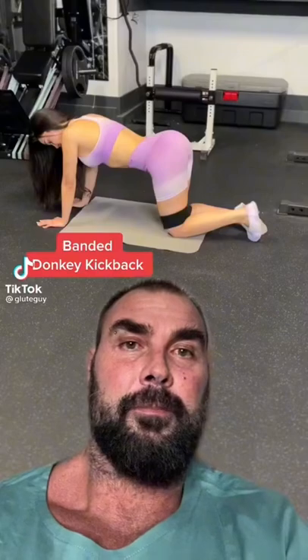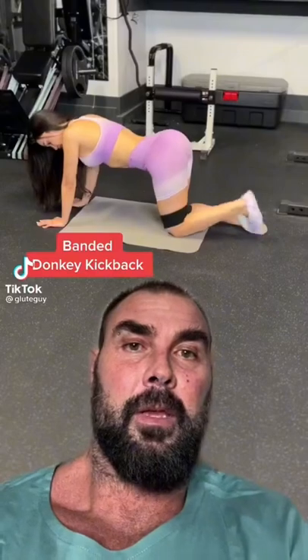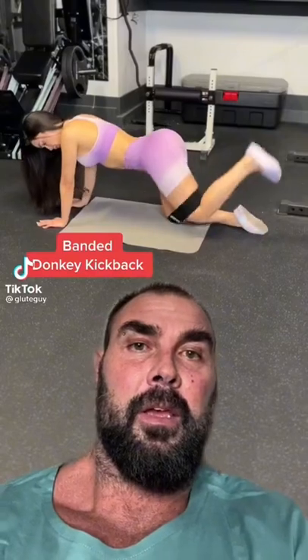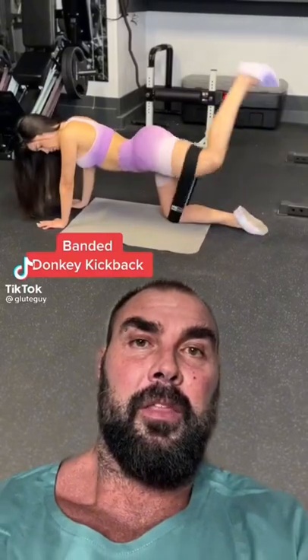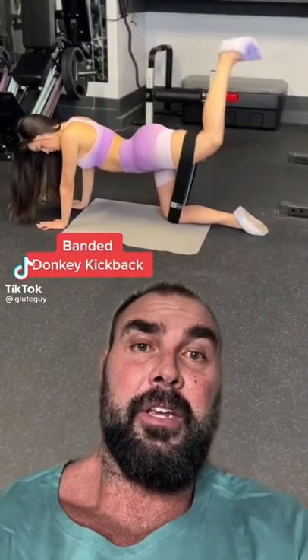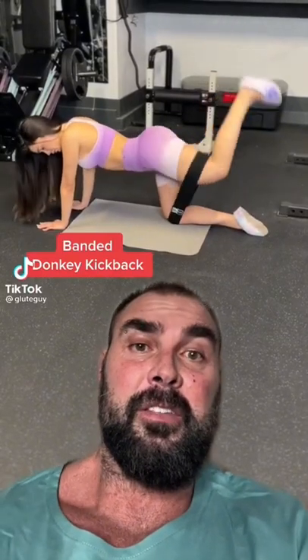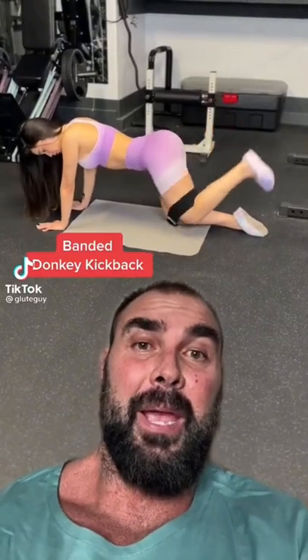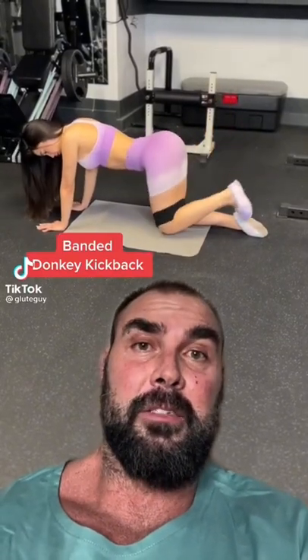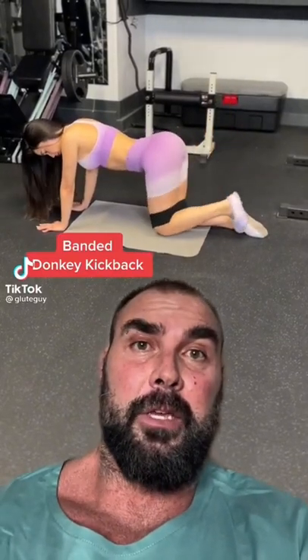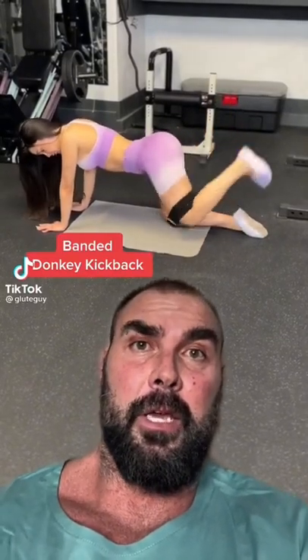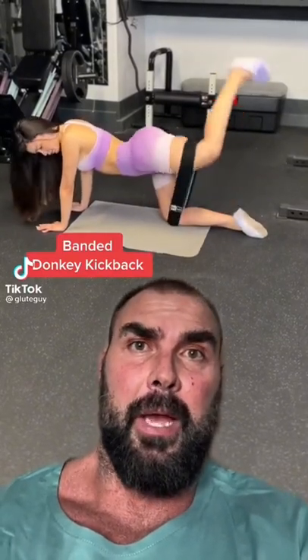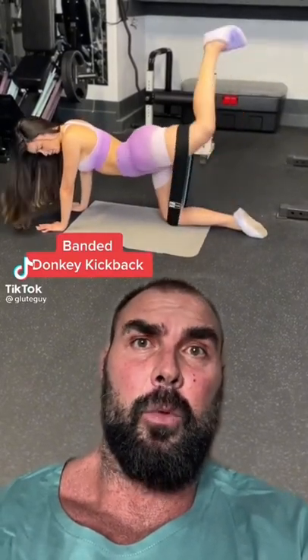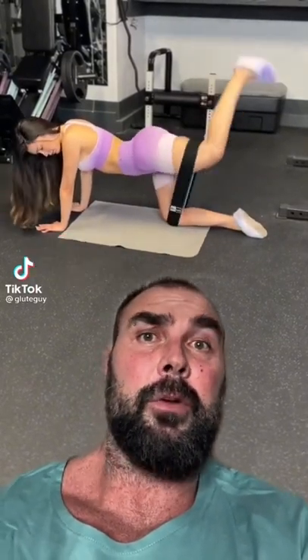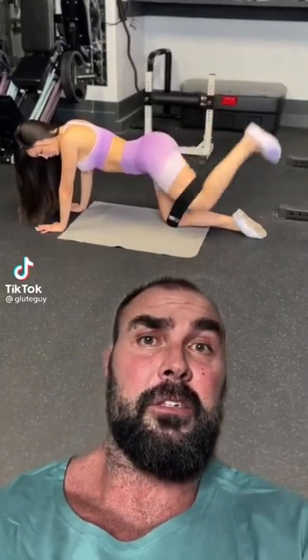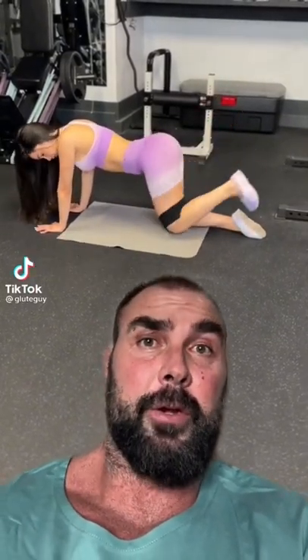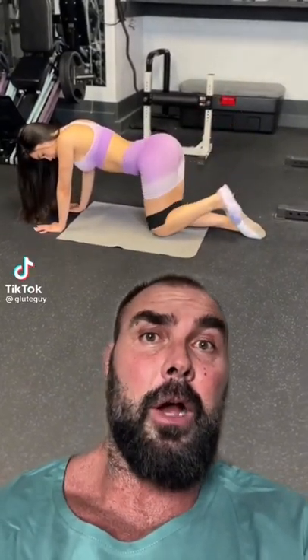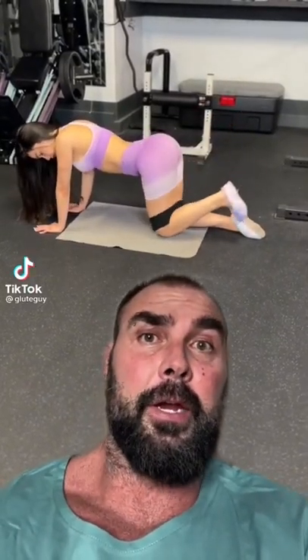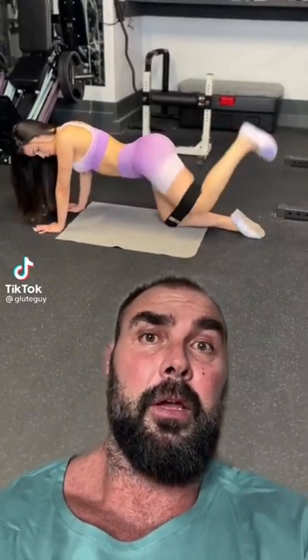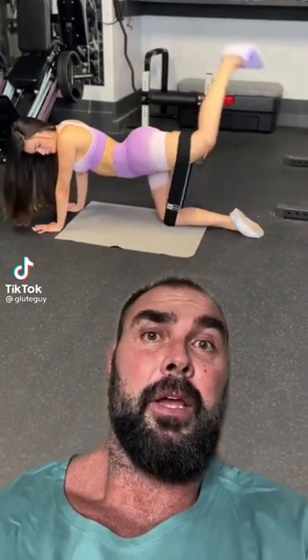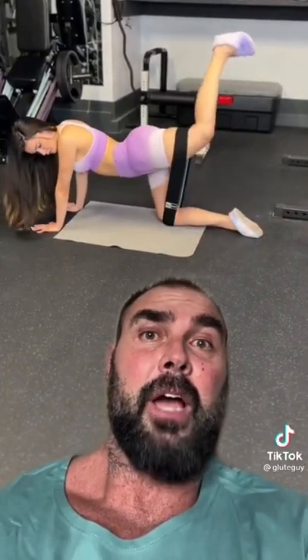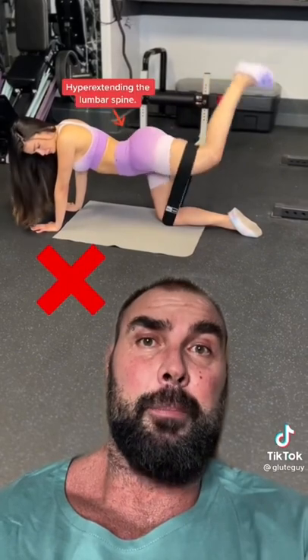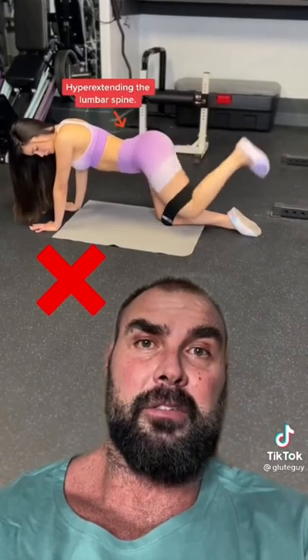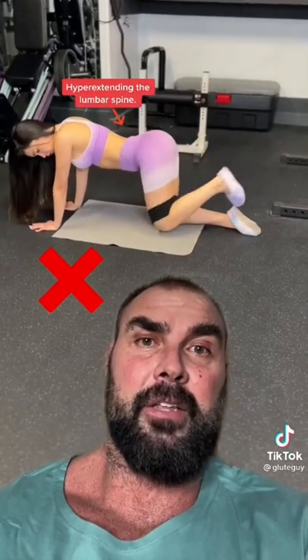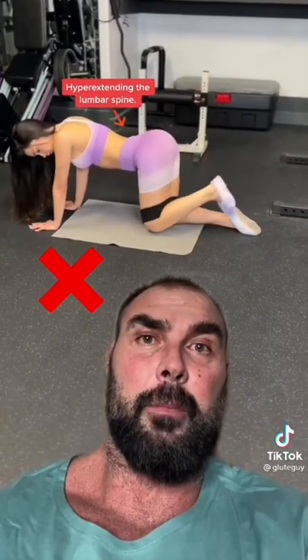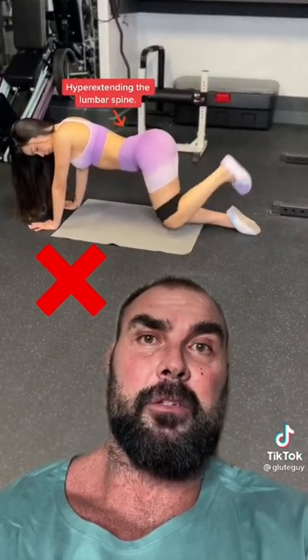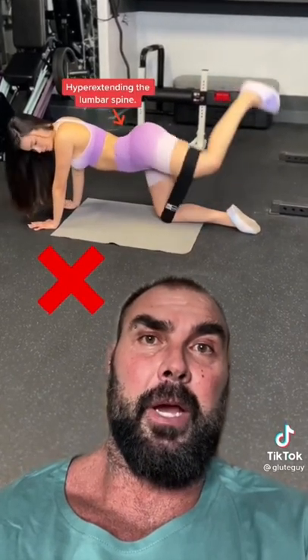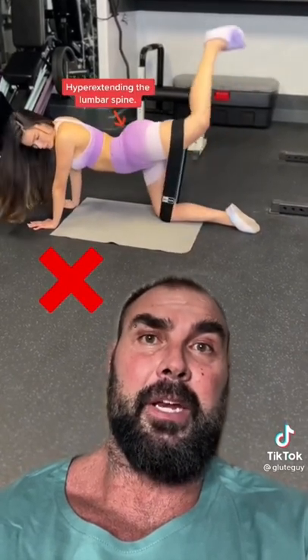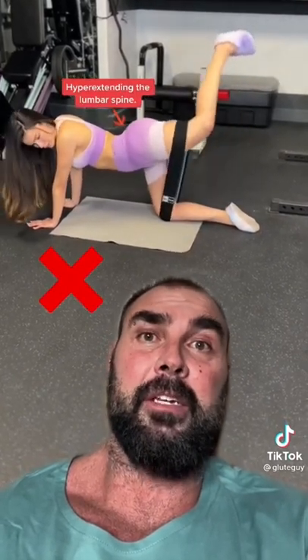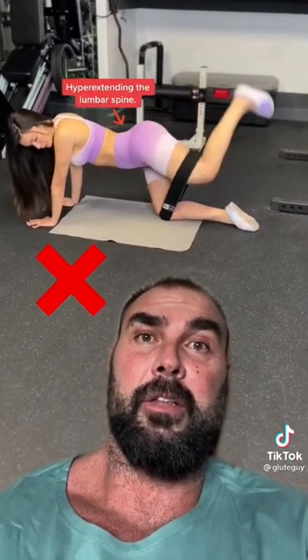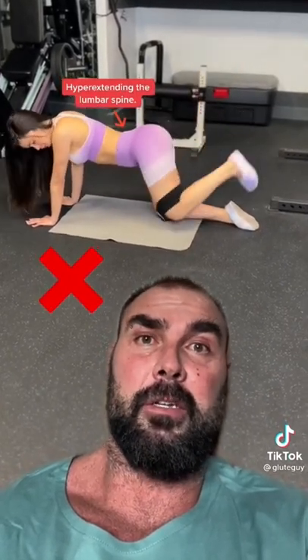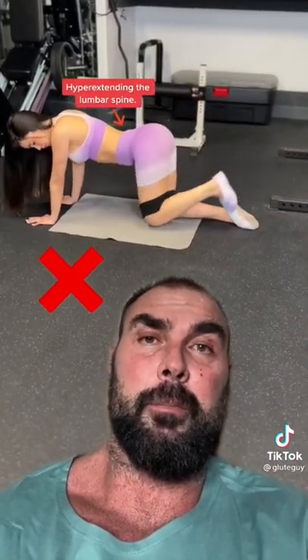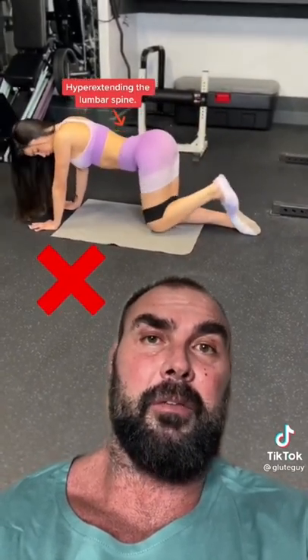This here is the banded donkey kickback. What Larita is doing wrong here is hyperextending the lumbar spine and anteriorly tilting the pelvis.